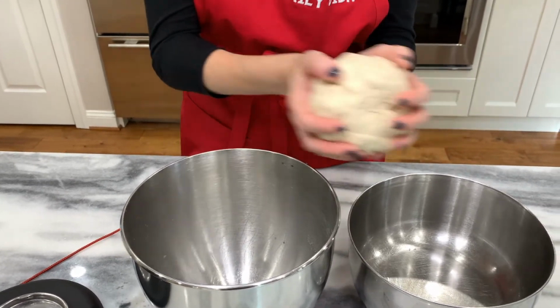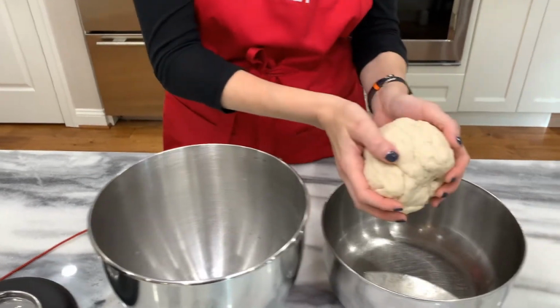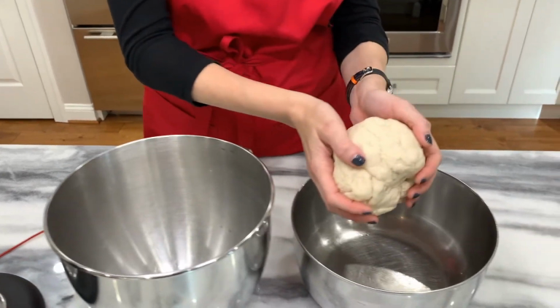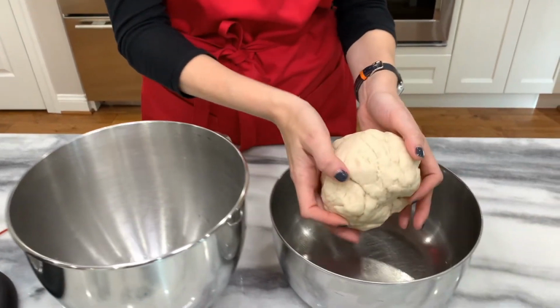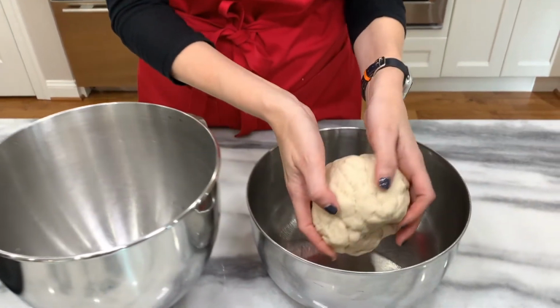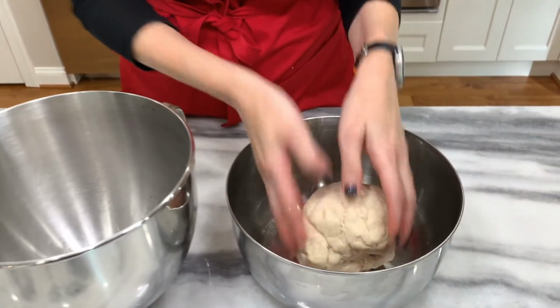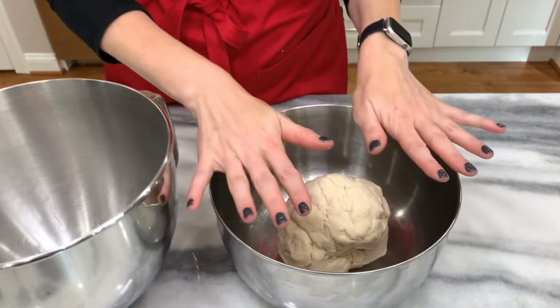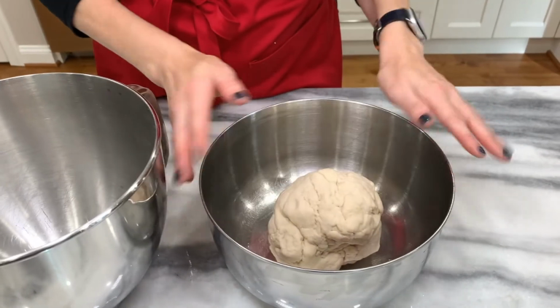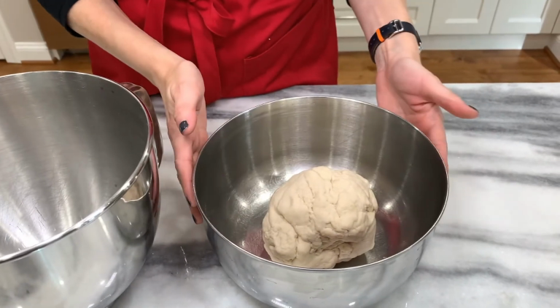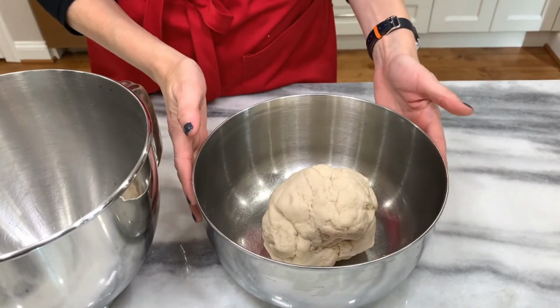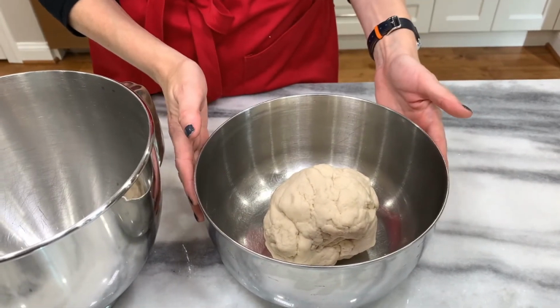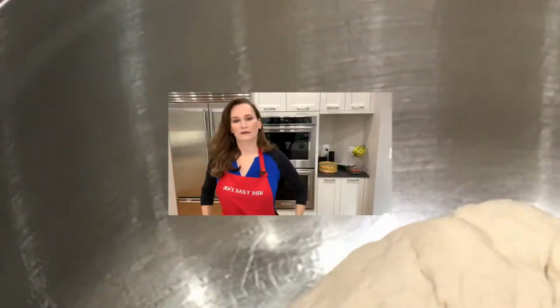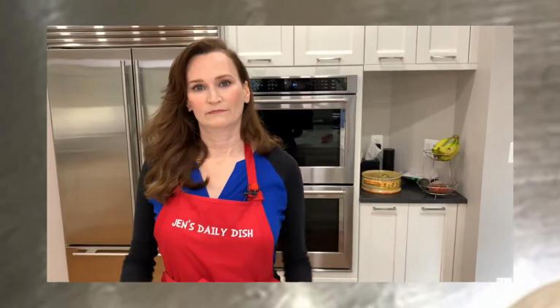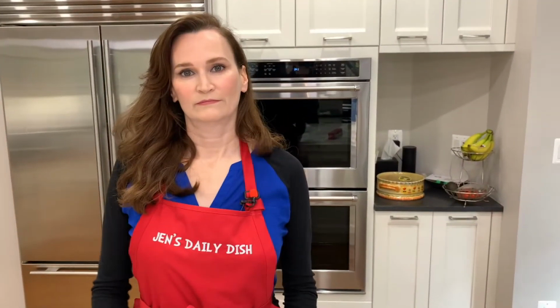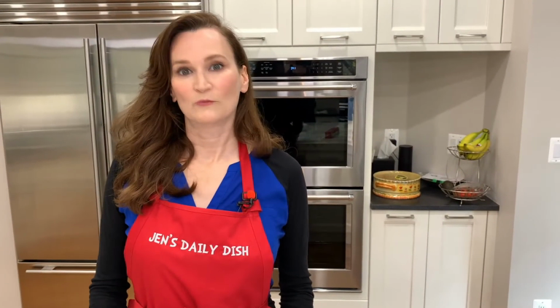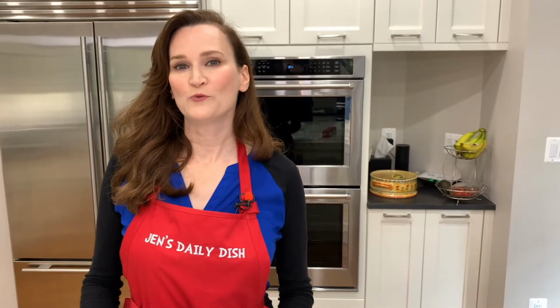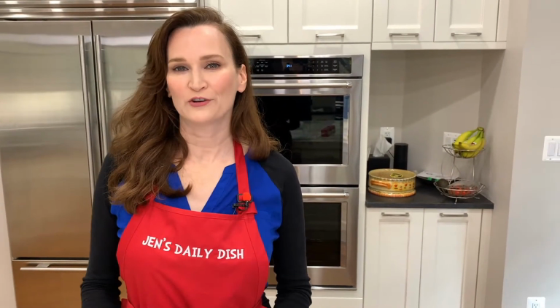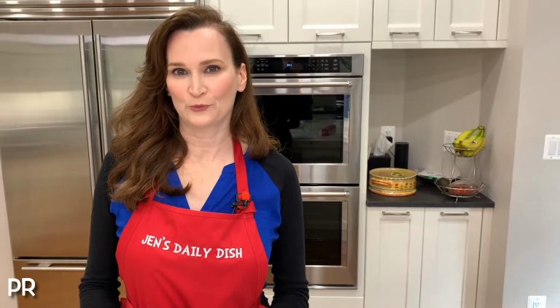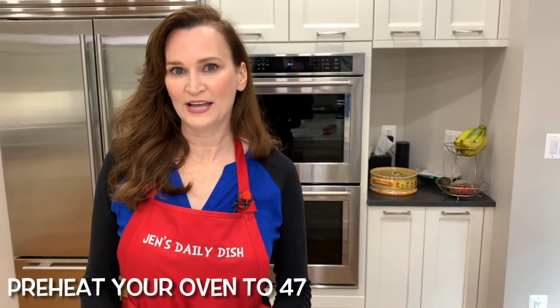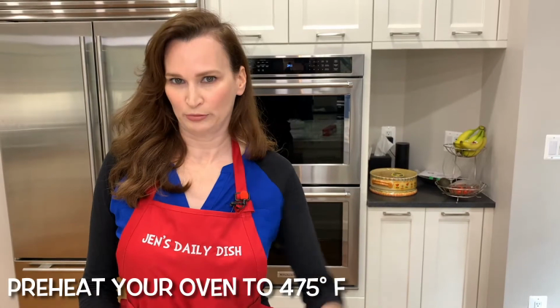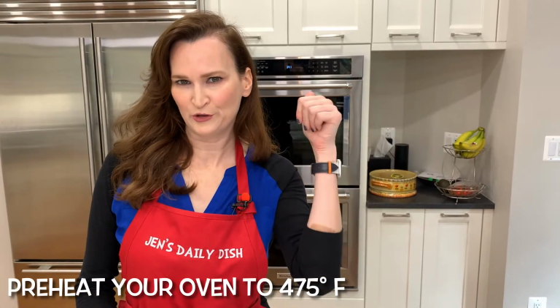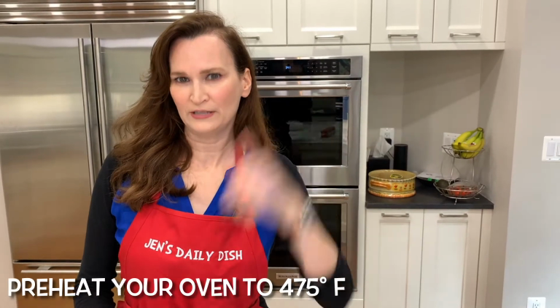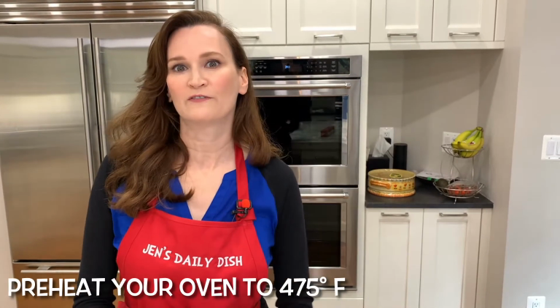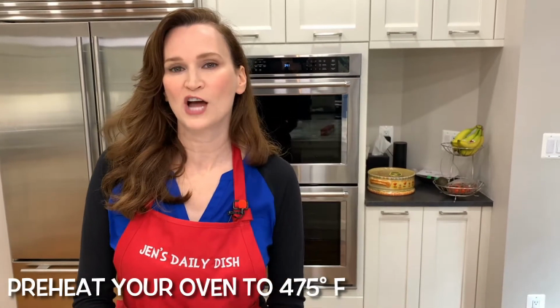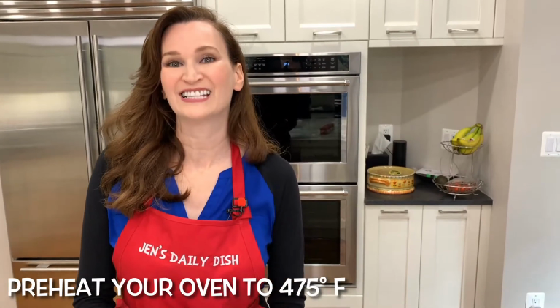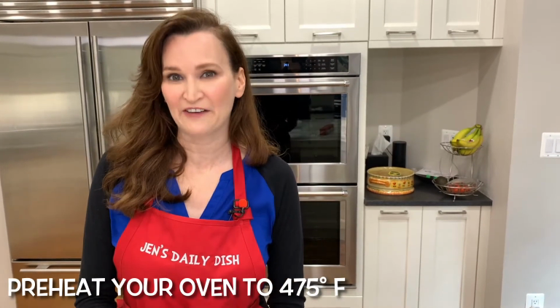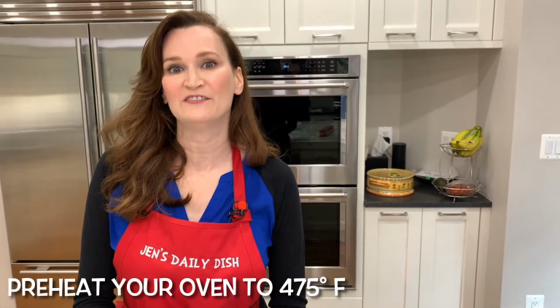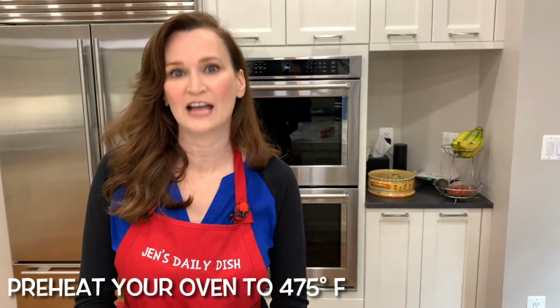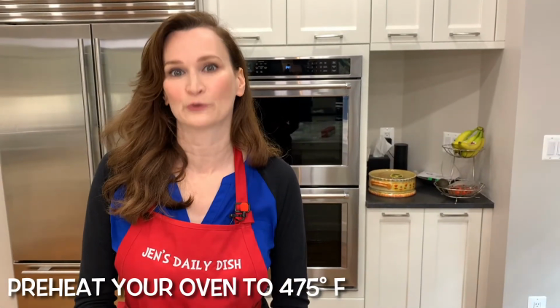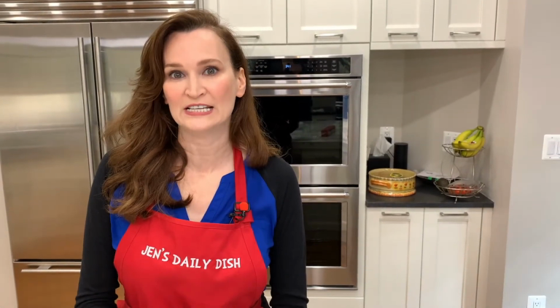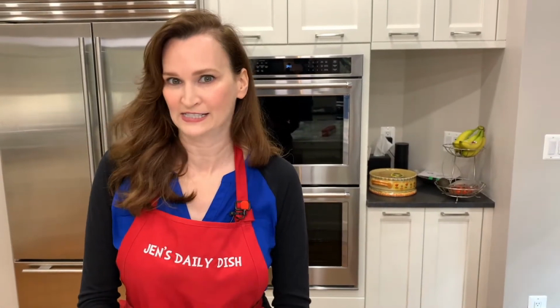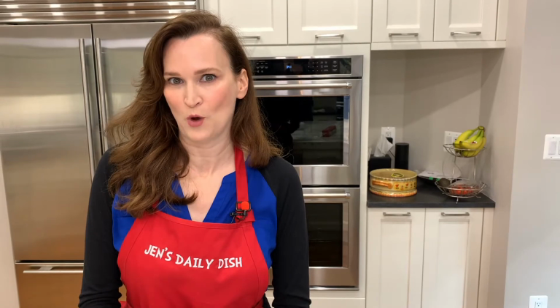Put it in a lightly greased bowl and cover it for 30 minutes. While you wait for your dough to rise, preheat your oven to 475 degrees. It's a hot one.